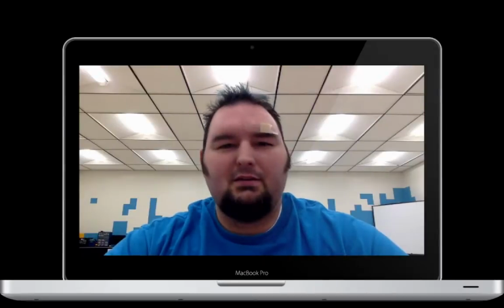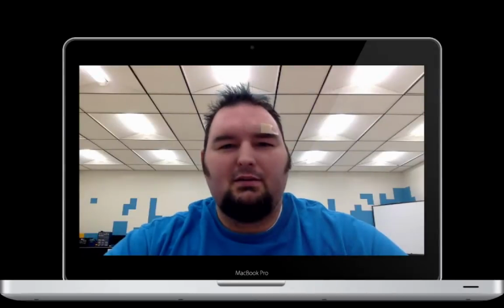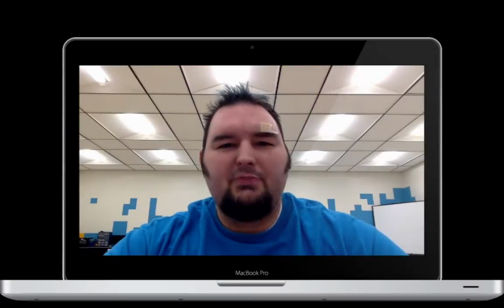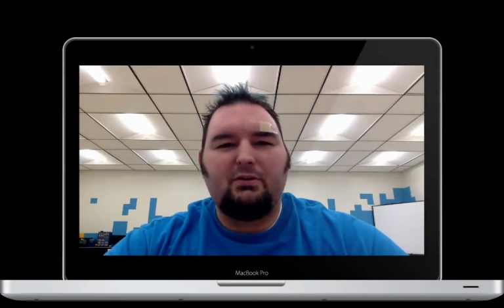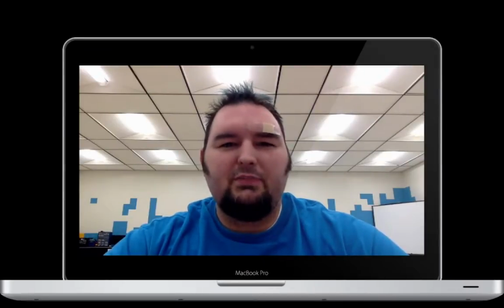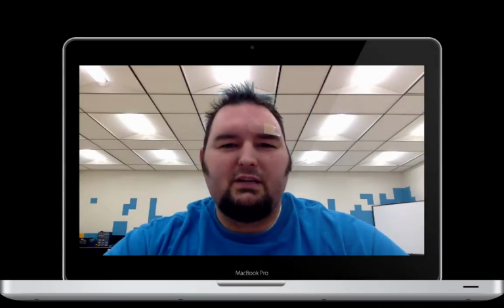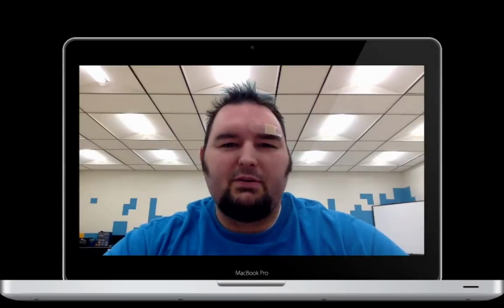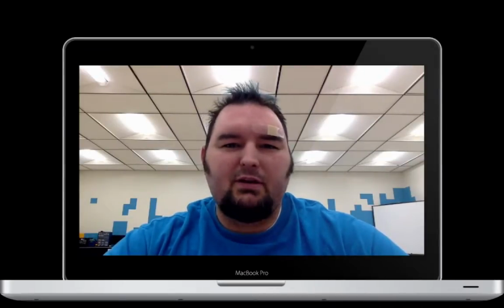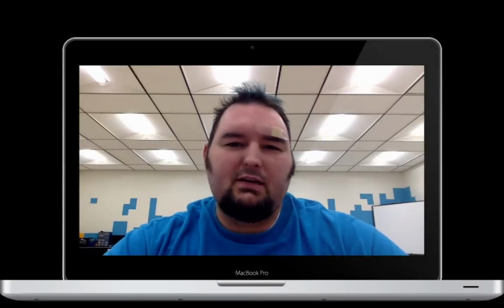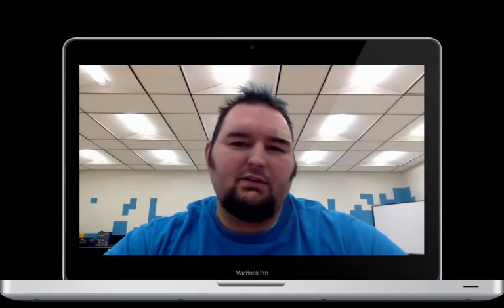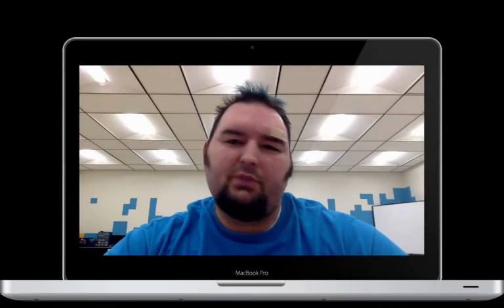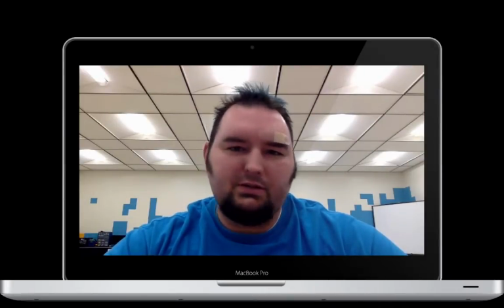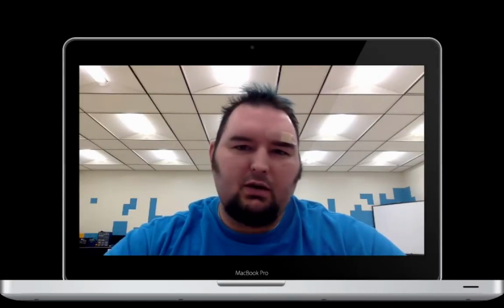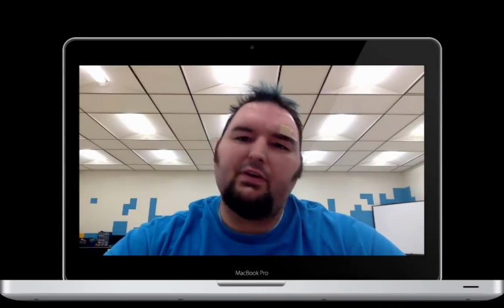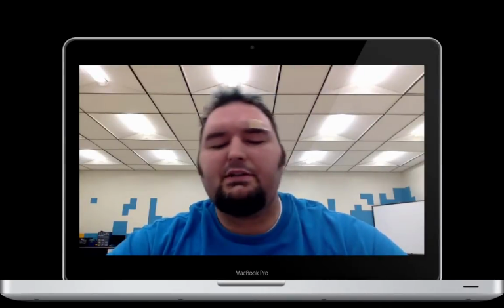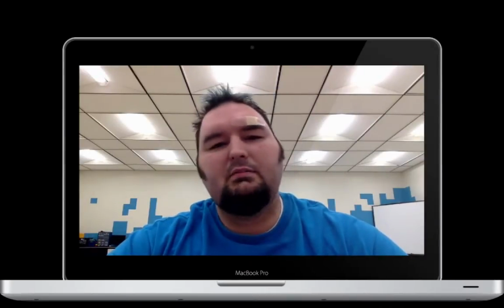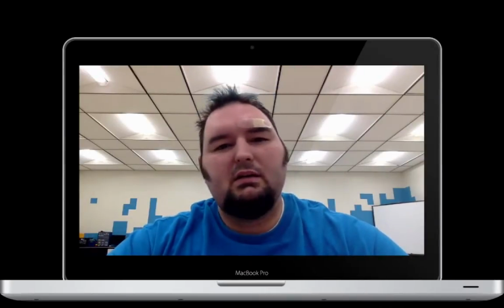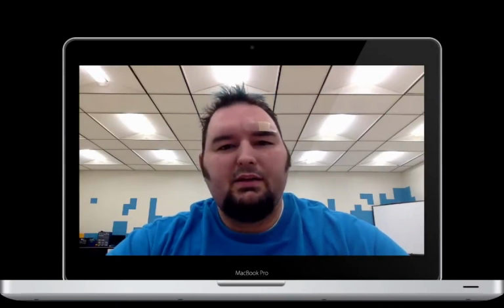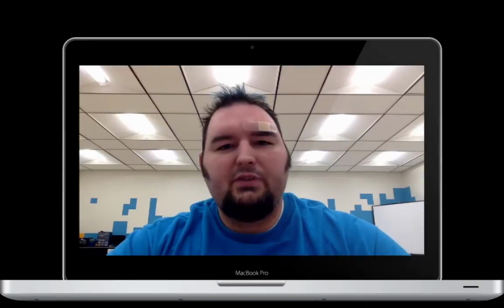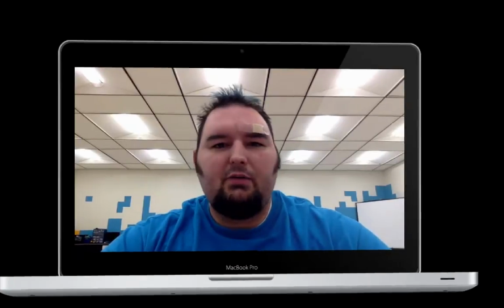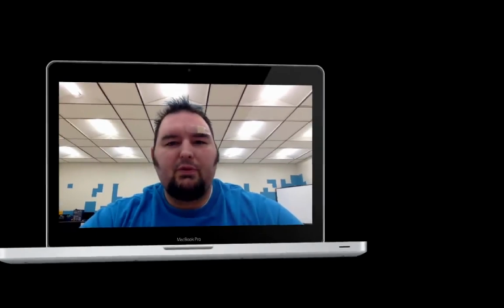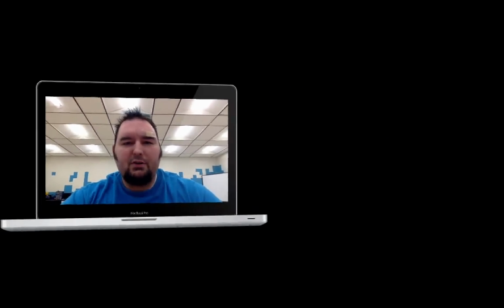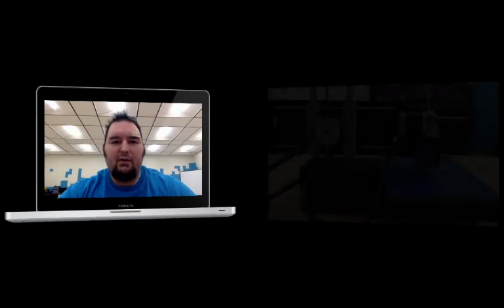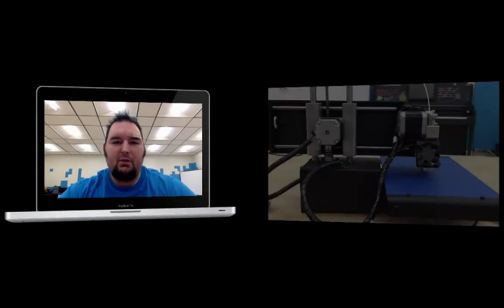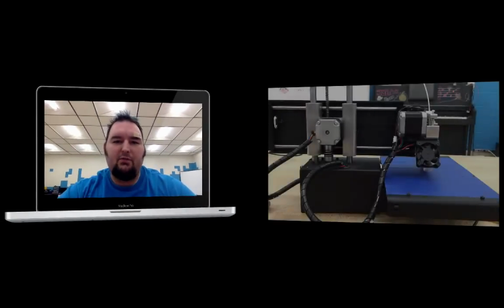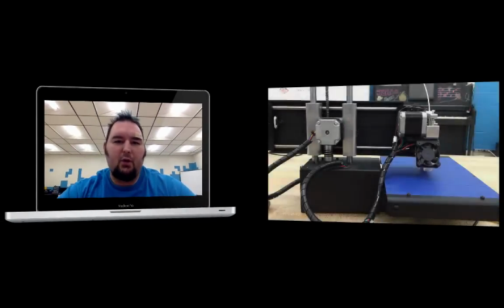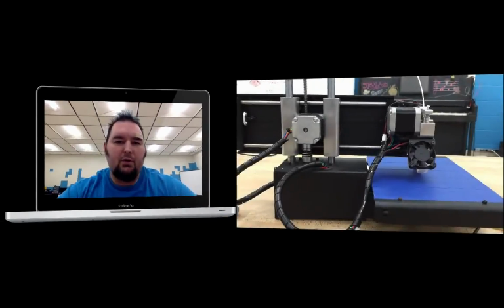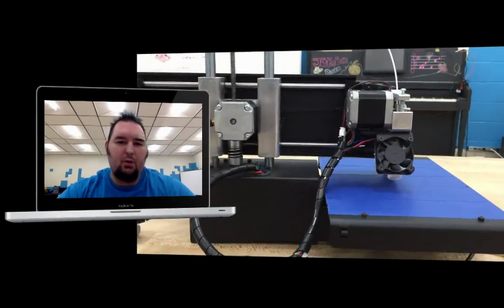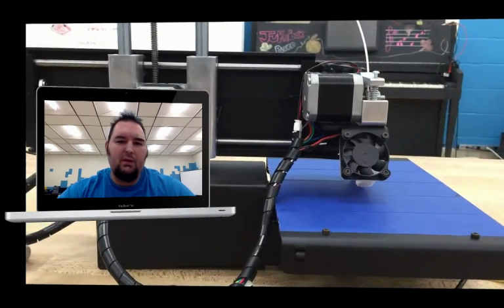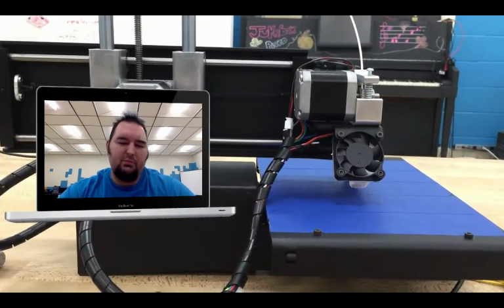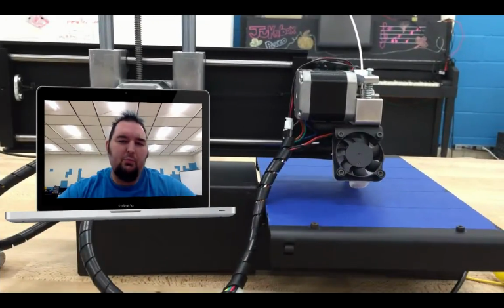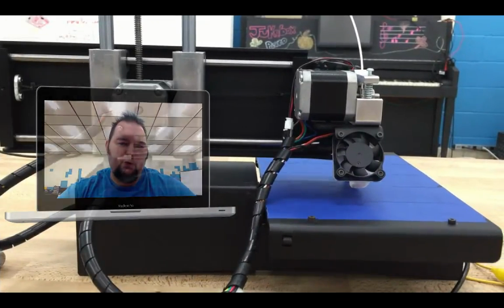Hi, I'm Sean Grimes, and I'm the Director of Technology for the Digital Harbor Foundation. In this video, I'm going to show you how to upgrade the firmware on your PrinterBot Simple Metal.